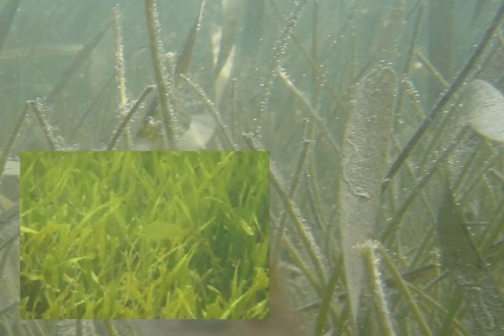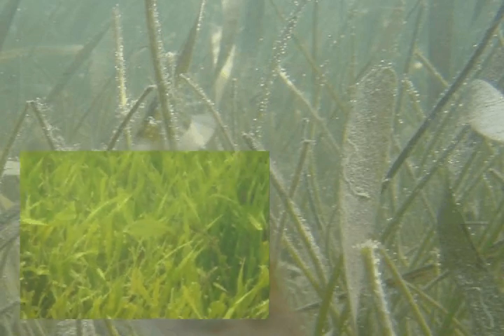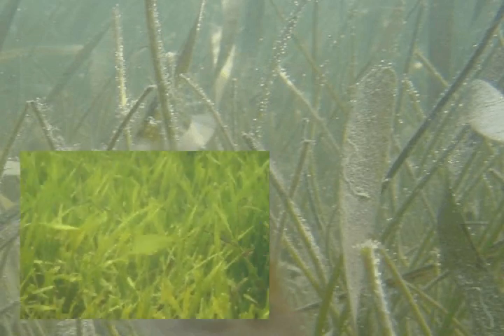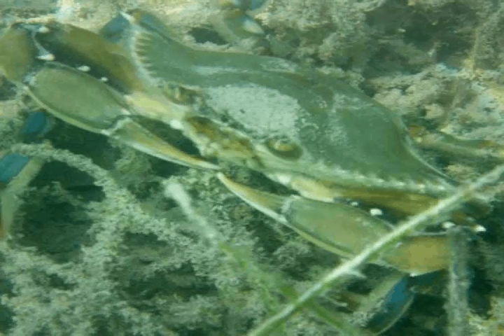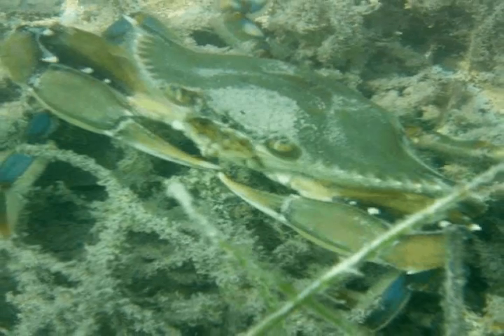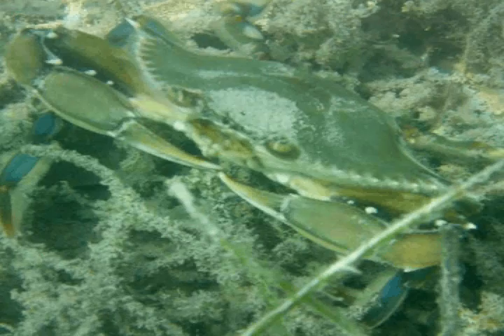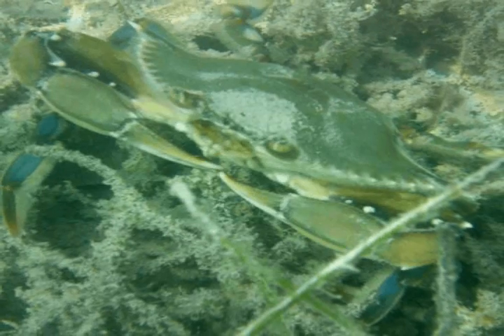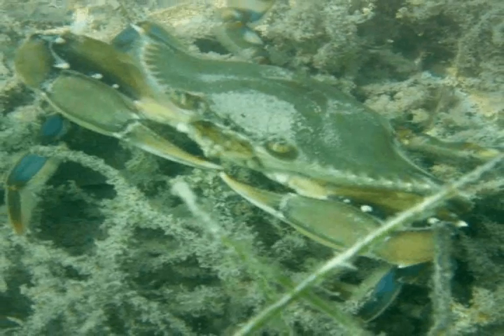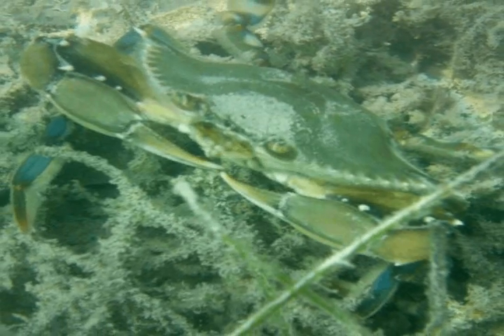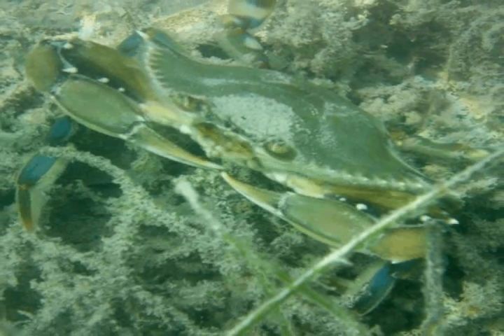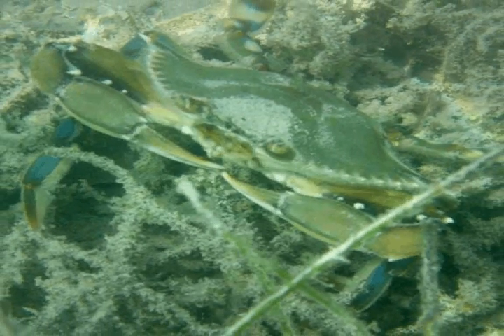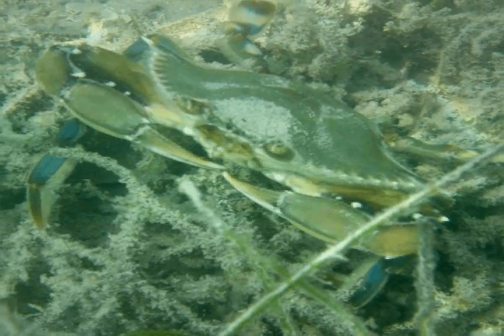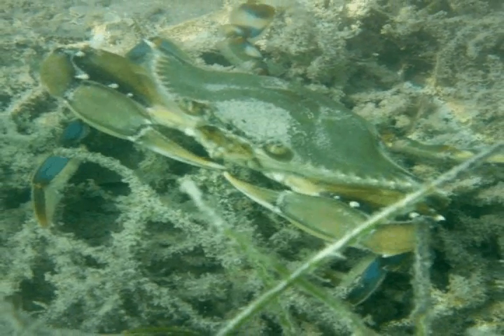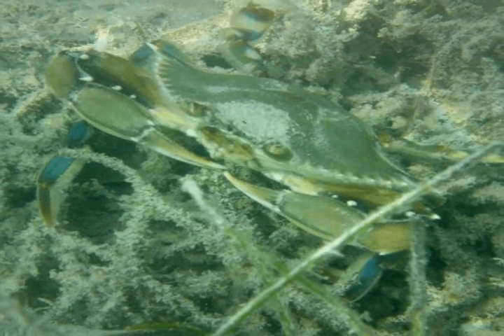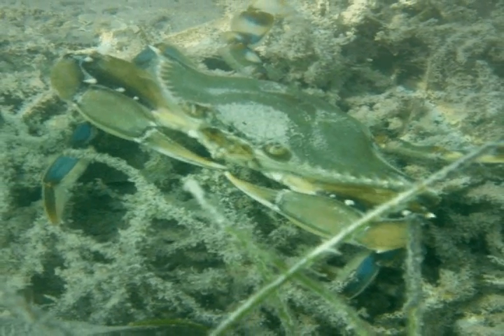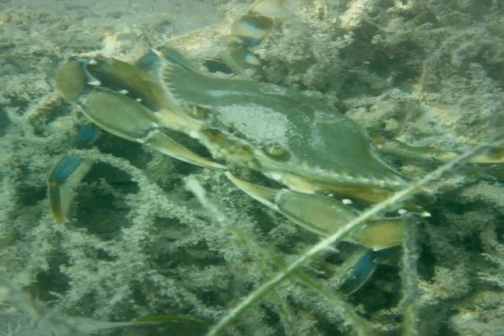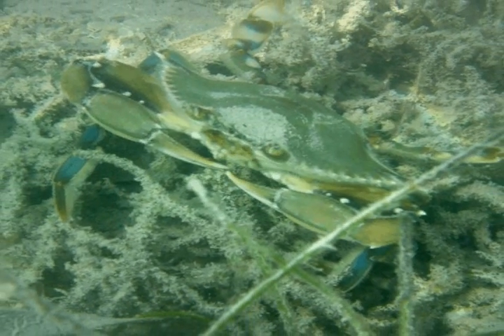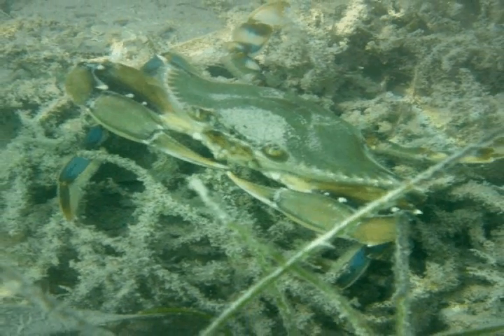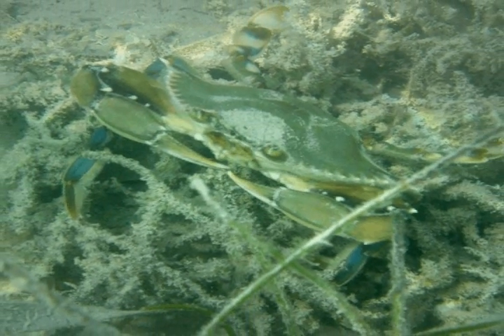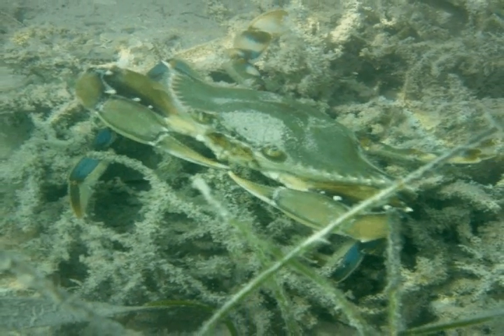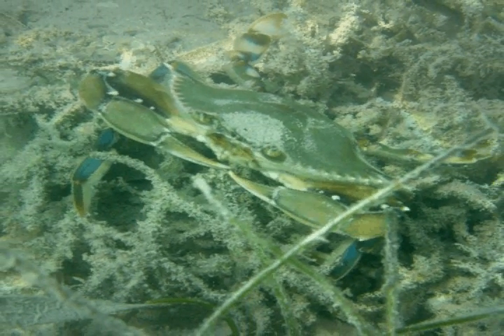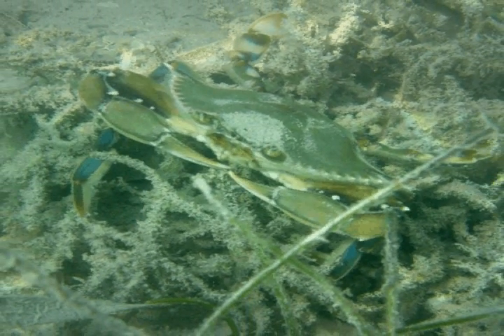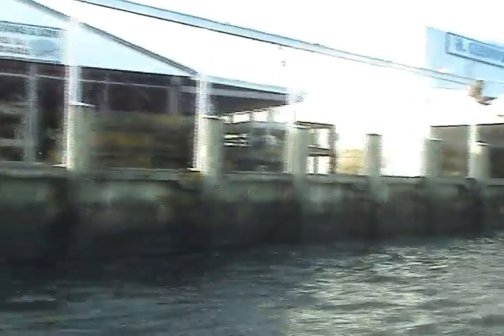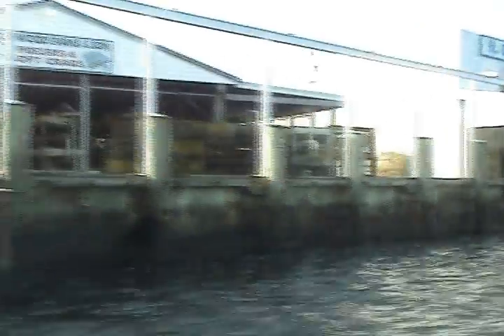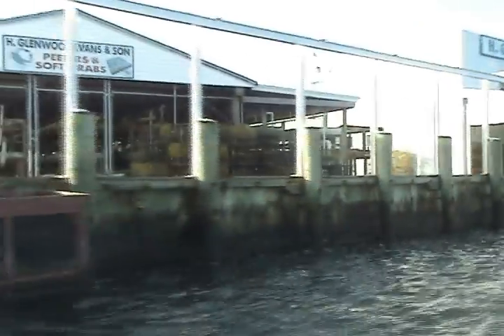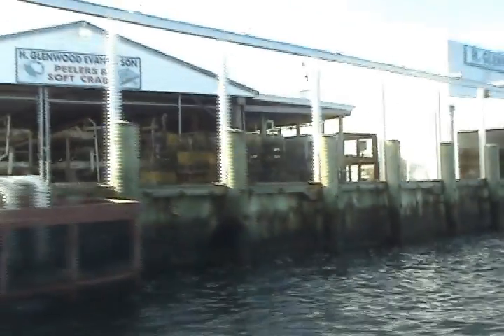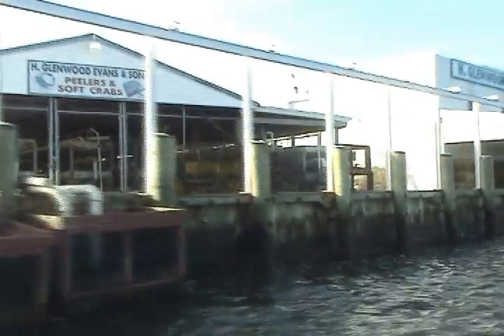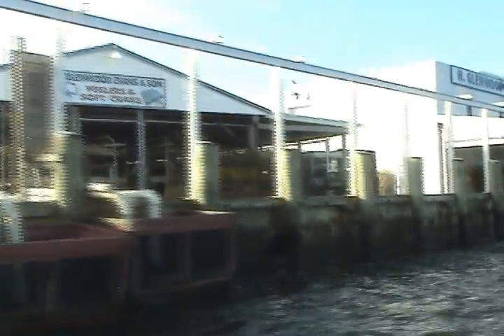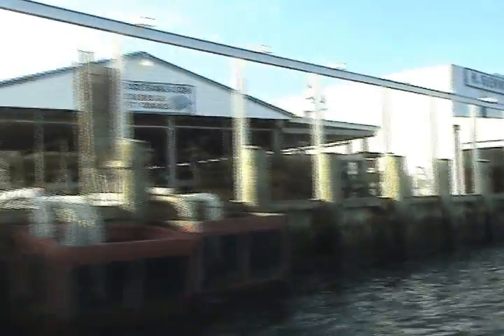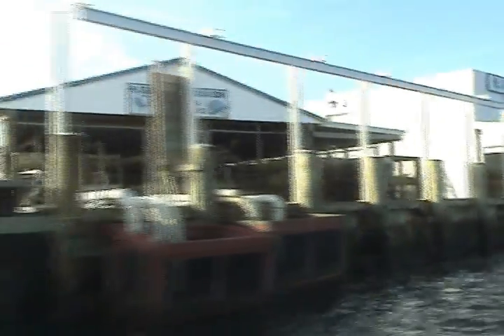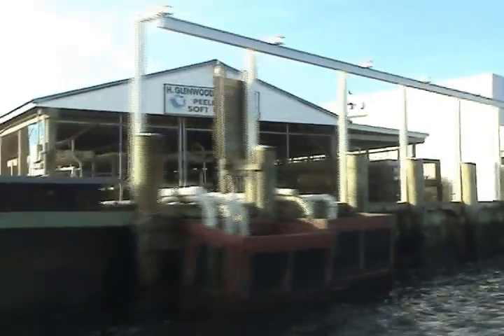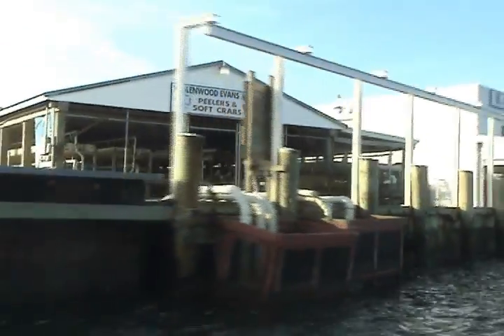In addition, many critters that rely on seagrasses, such as crabs, are food for people too. So seagrasses are important to local economies that depend on seafood.